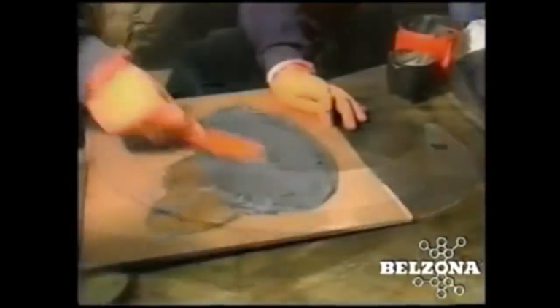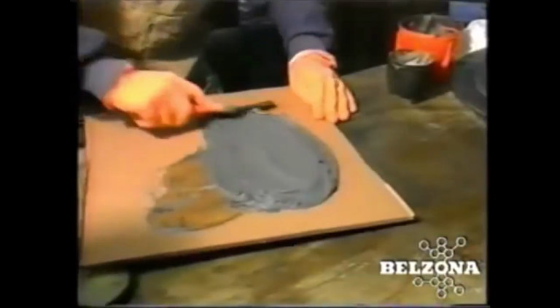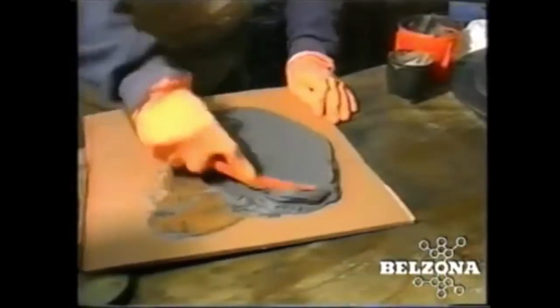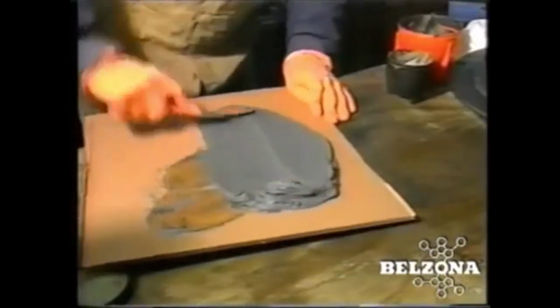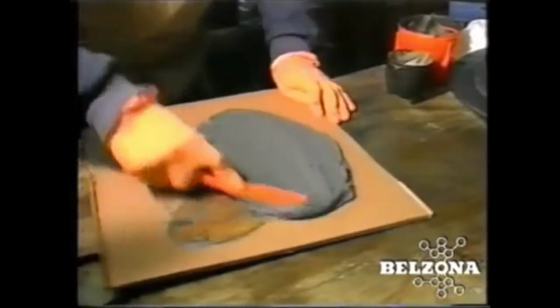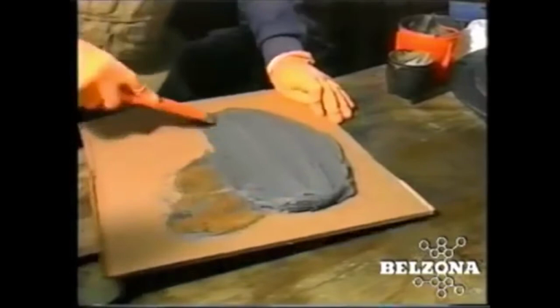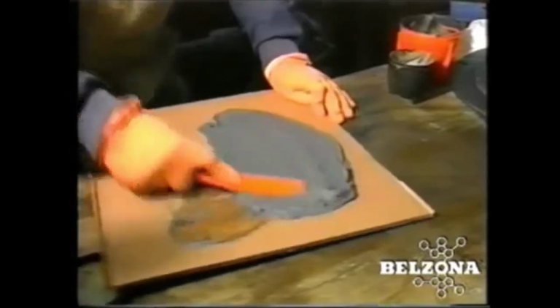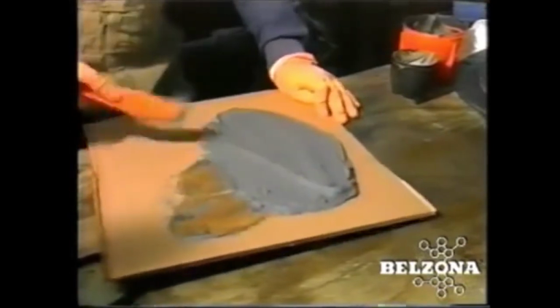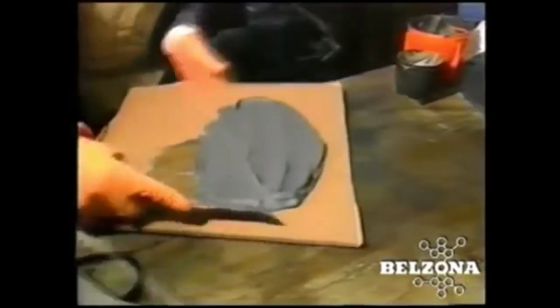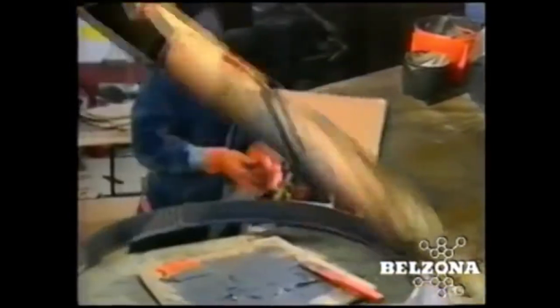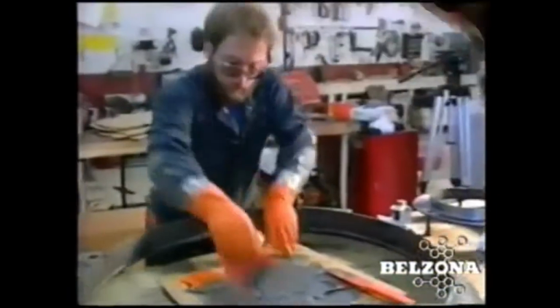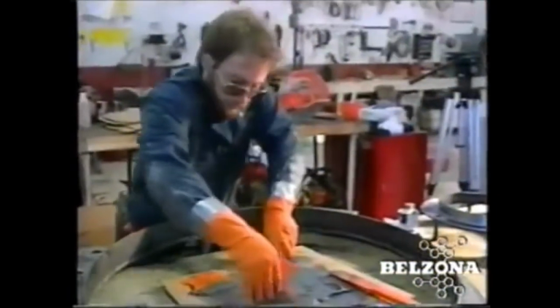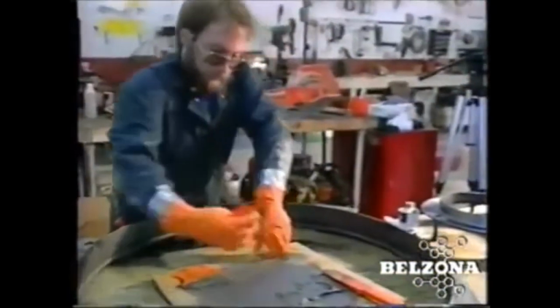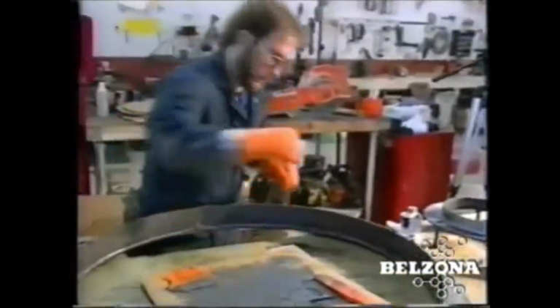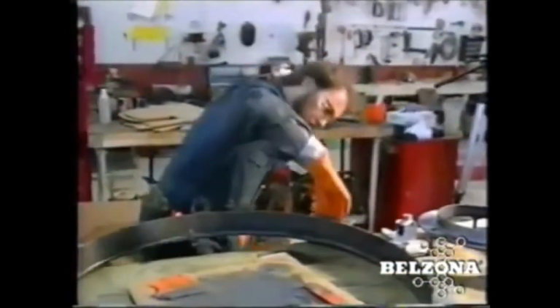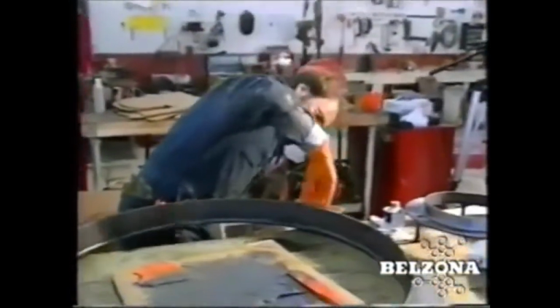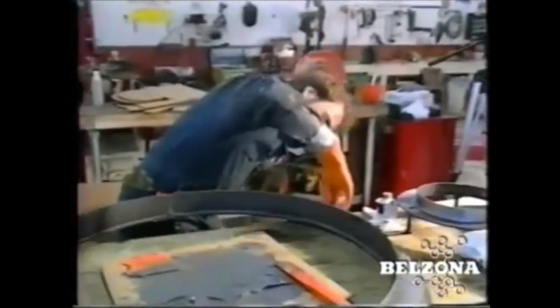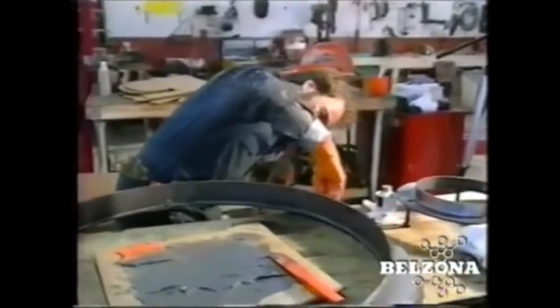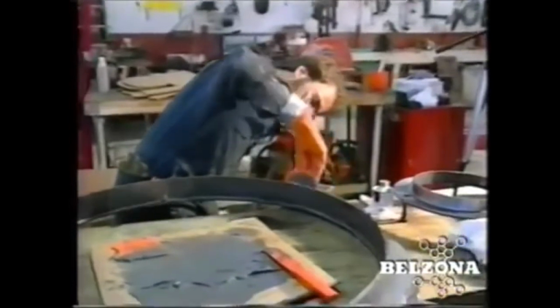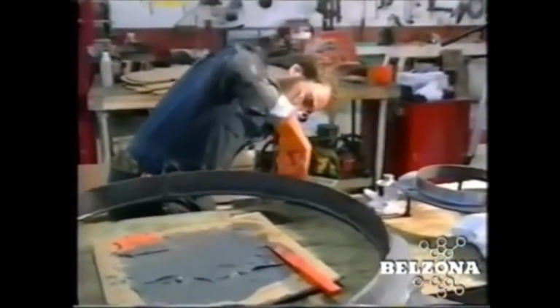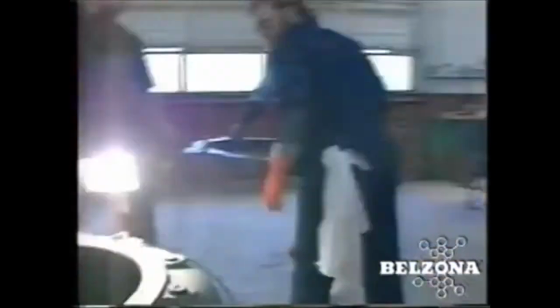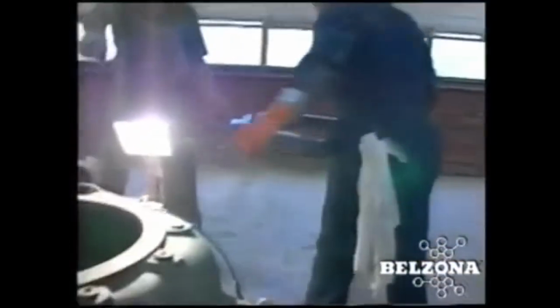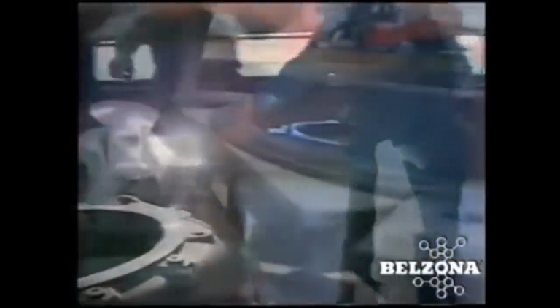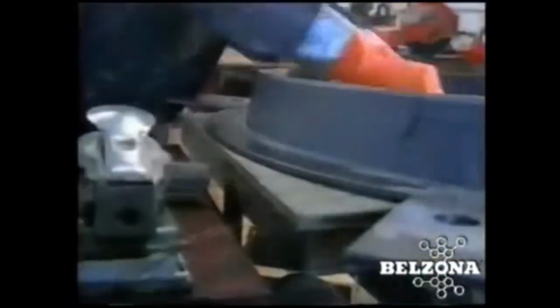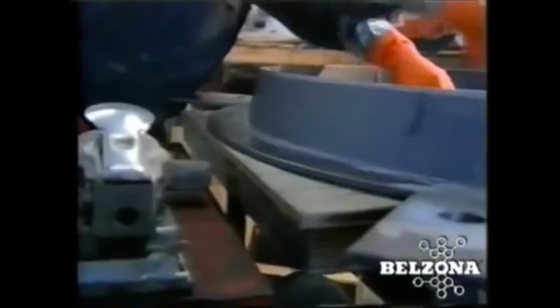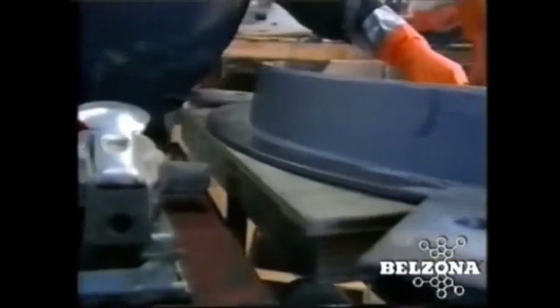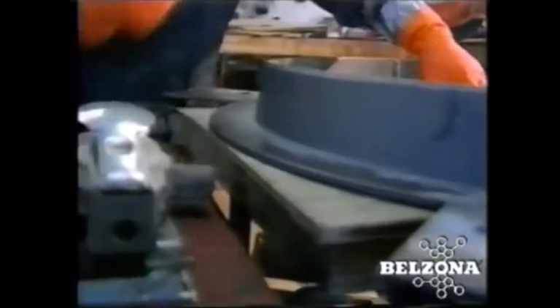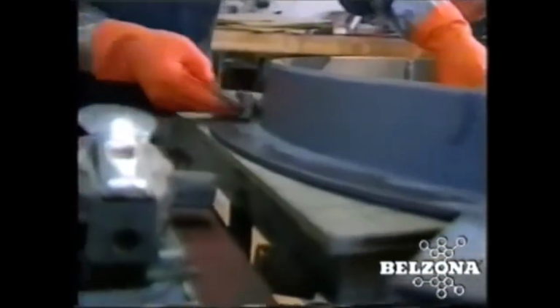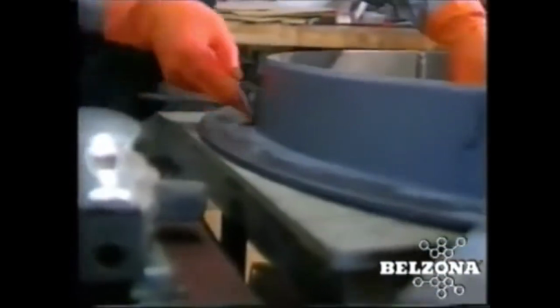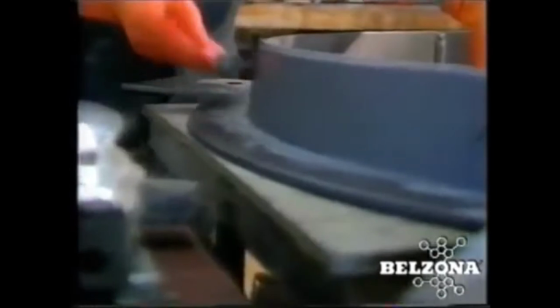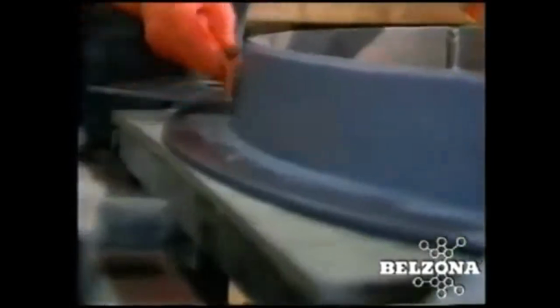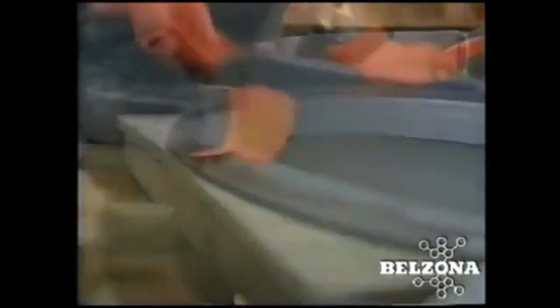Our abrasion resistant products are designed to withstand a variety of abrasive conditions, from light solids to slurries. They can be applied with simple hand tools and require no specialized labor for application, making these repairs even more economical.